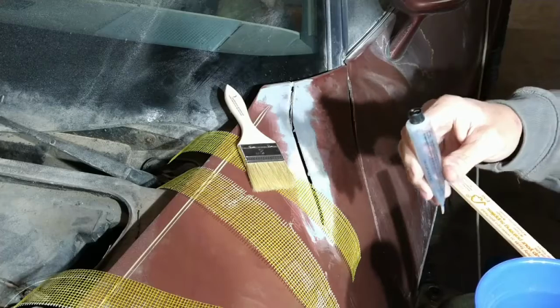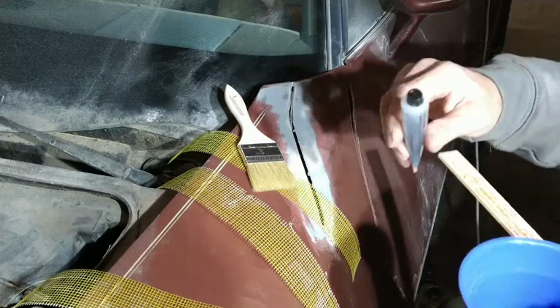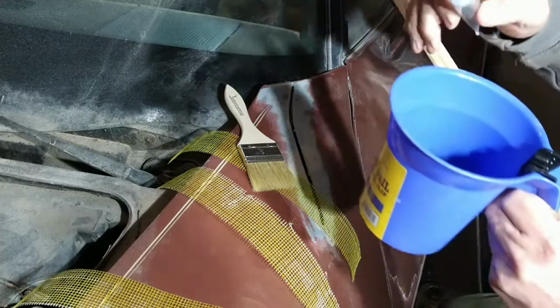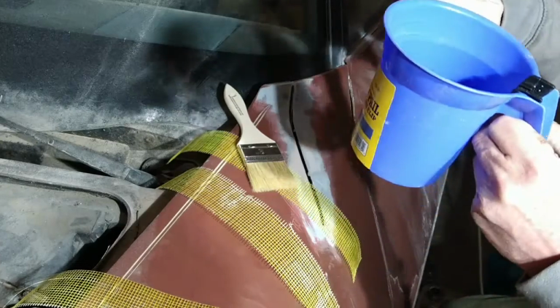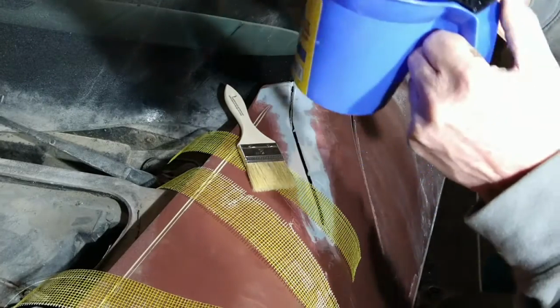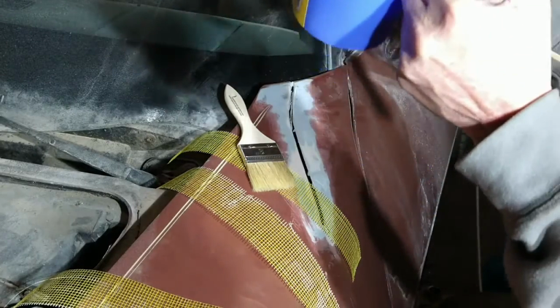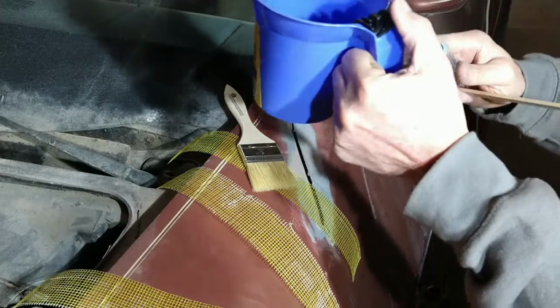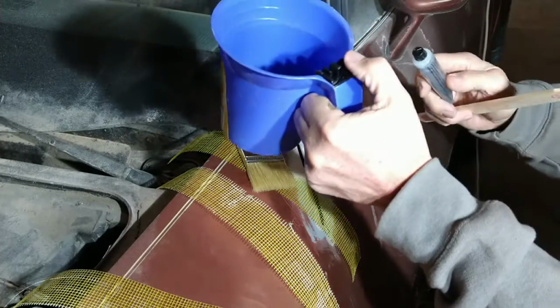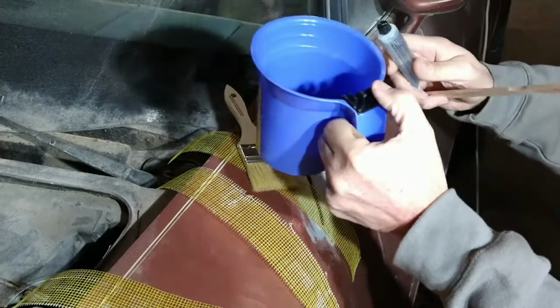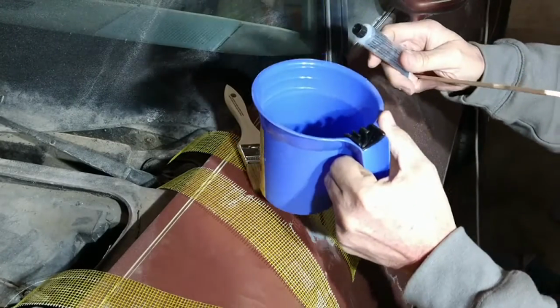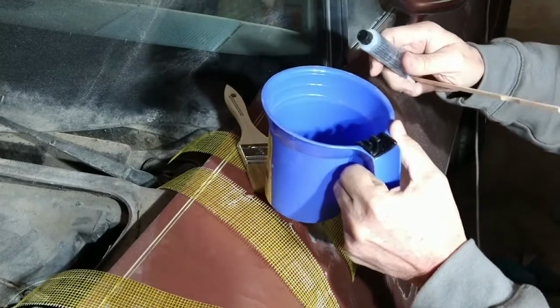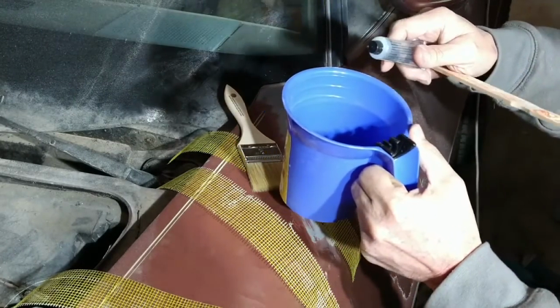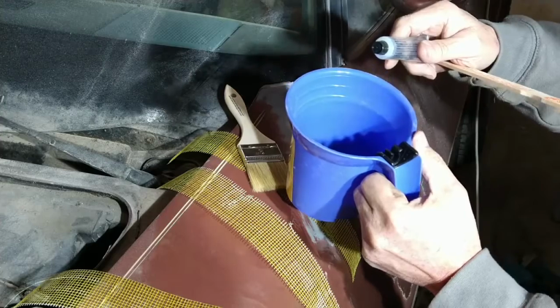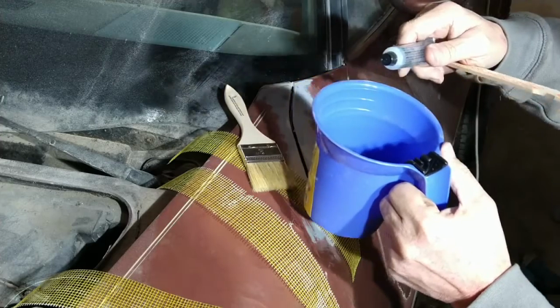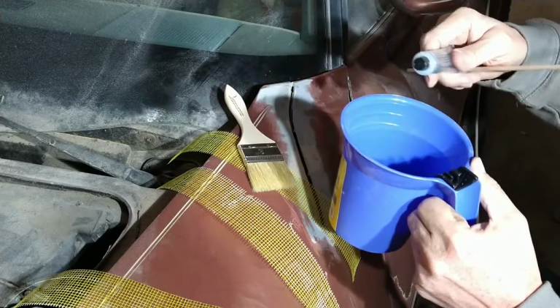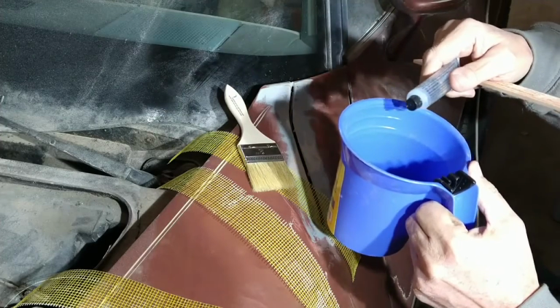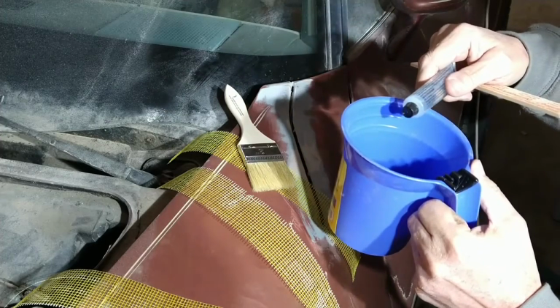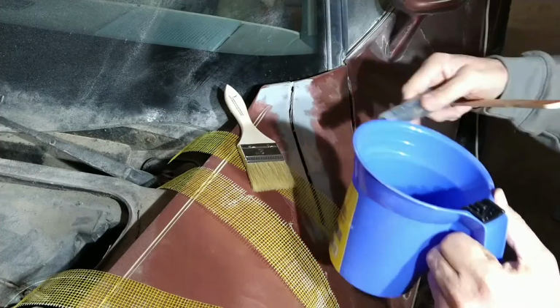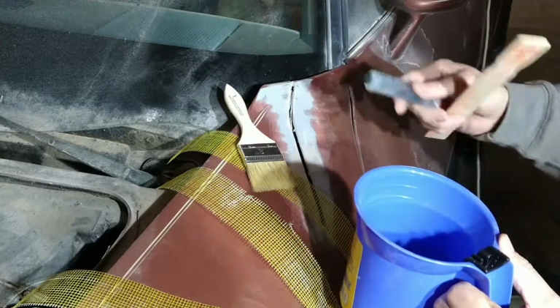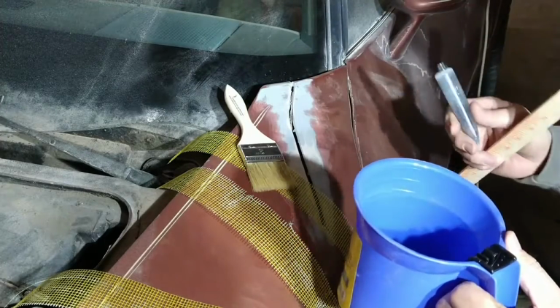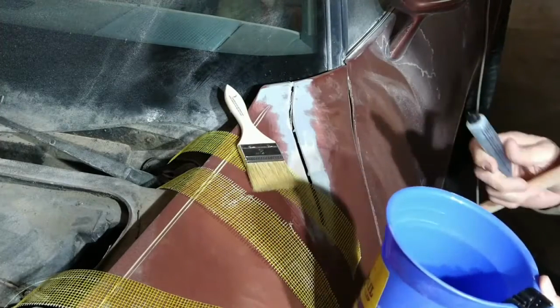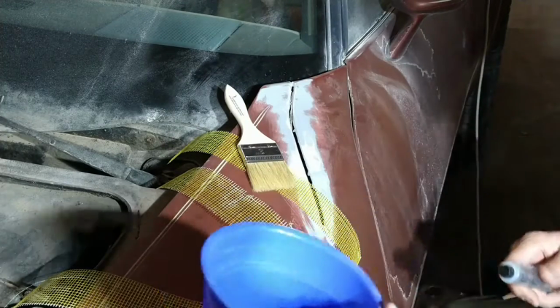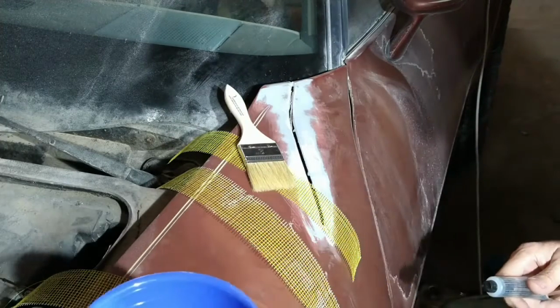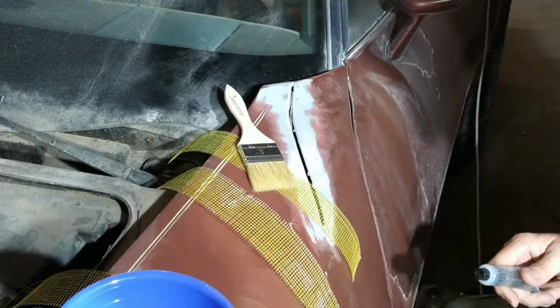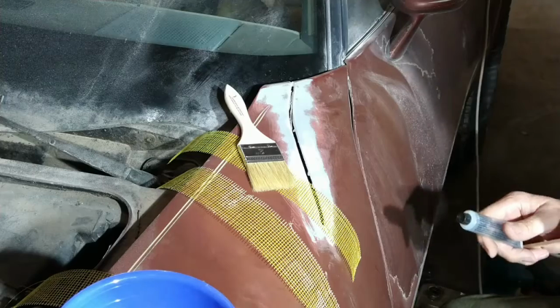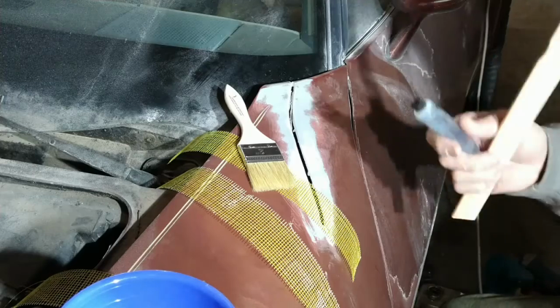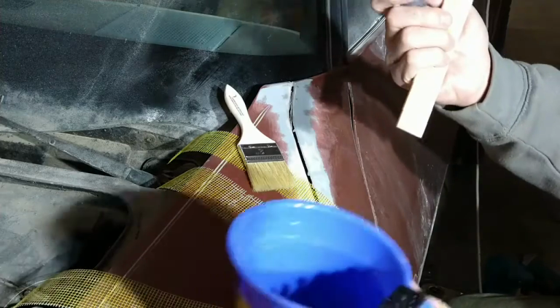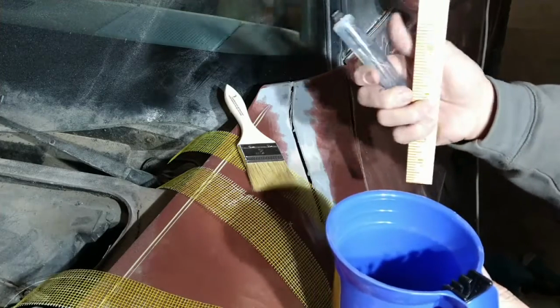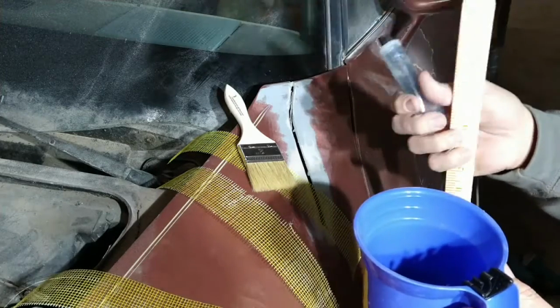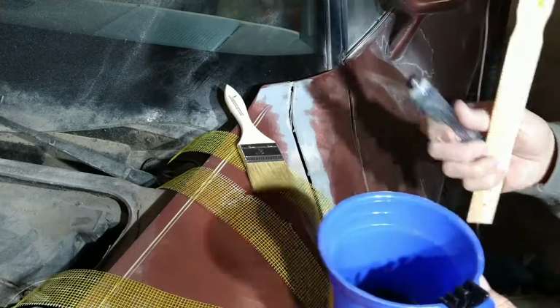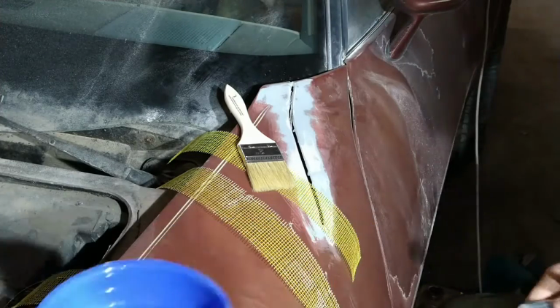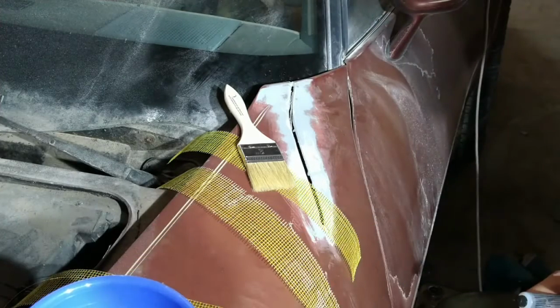I already poured some into the cup here. The more drops you add, the faster it's going to set — or harden, however you want to call it. Stir it up with a stick, just a little paint stick we've got here.